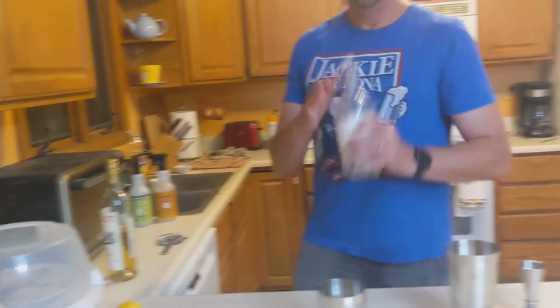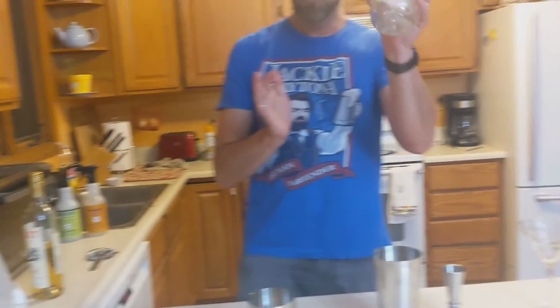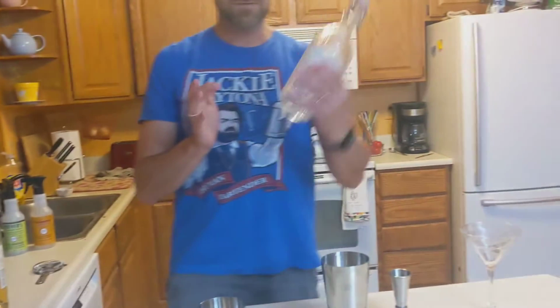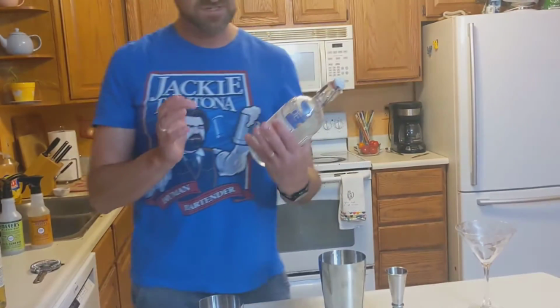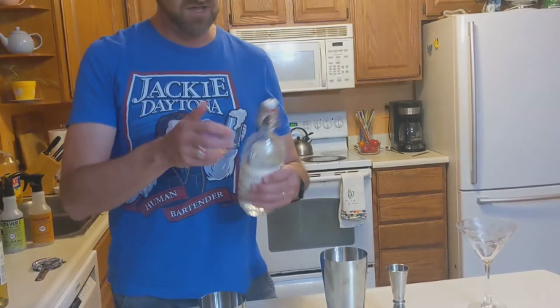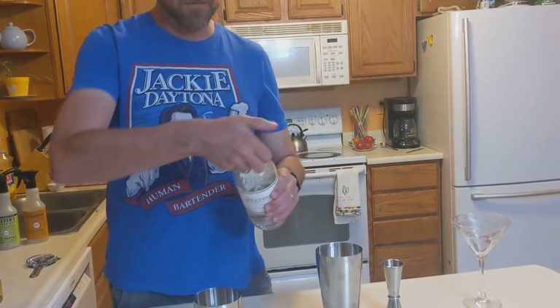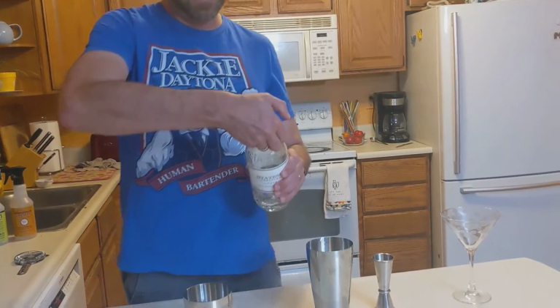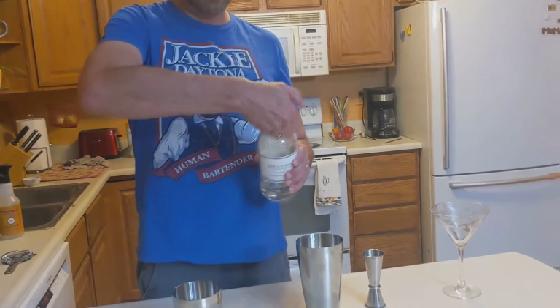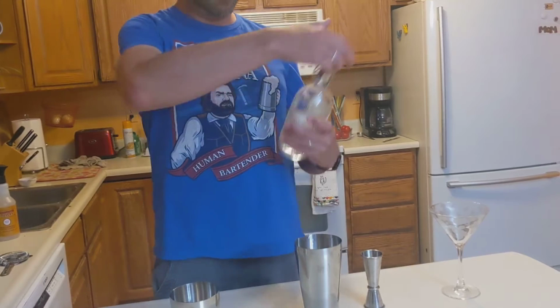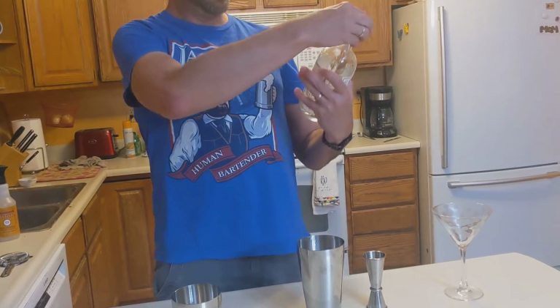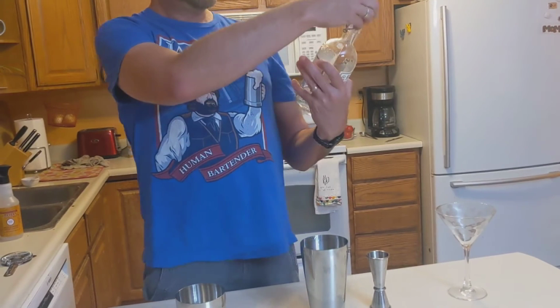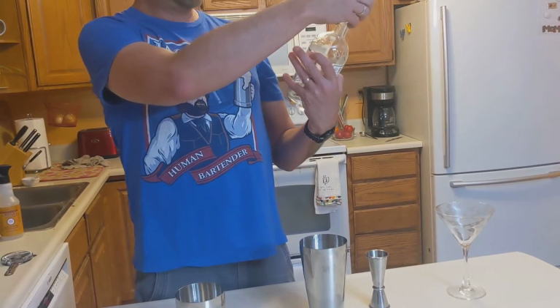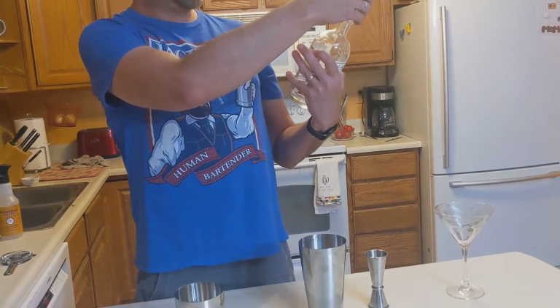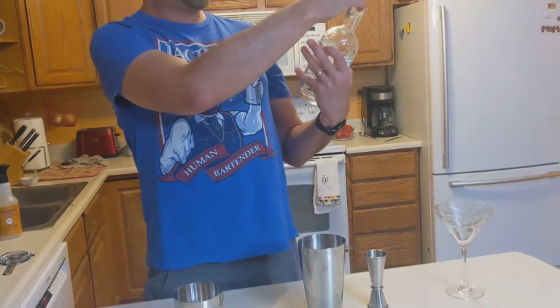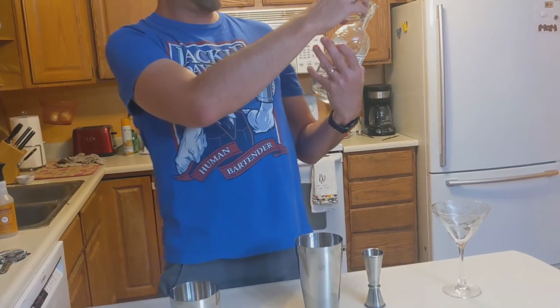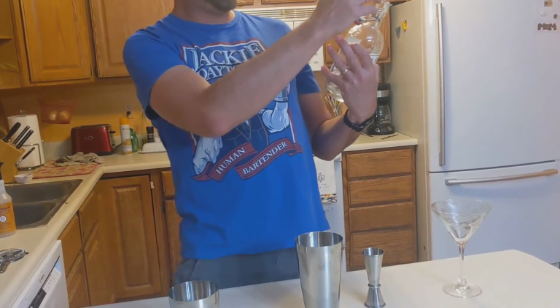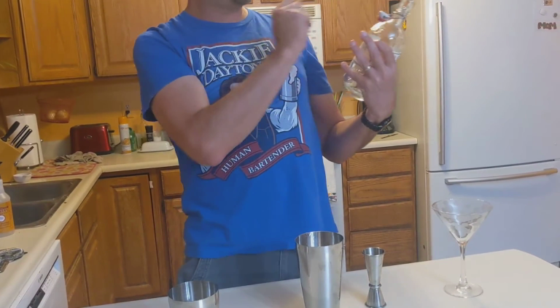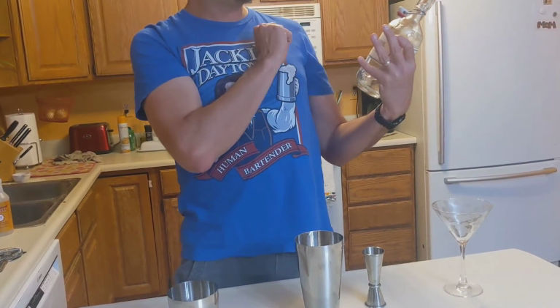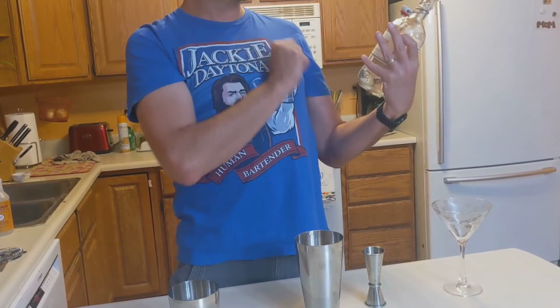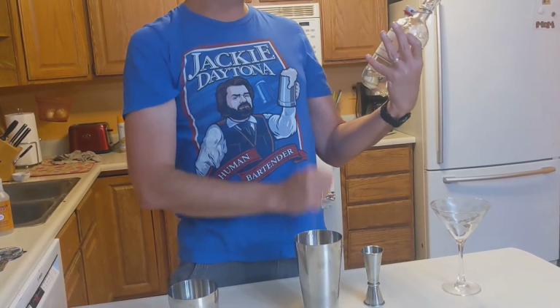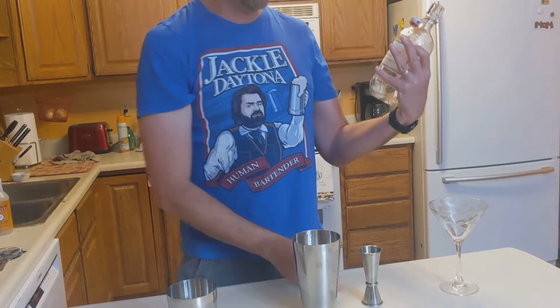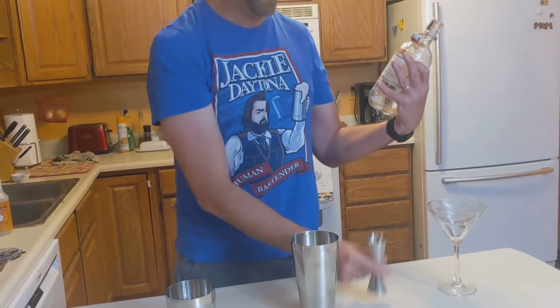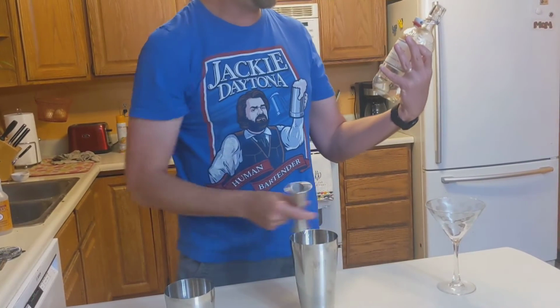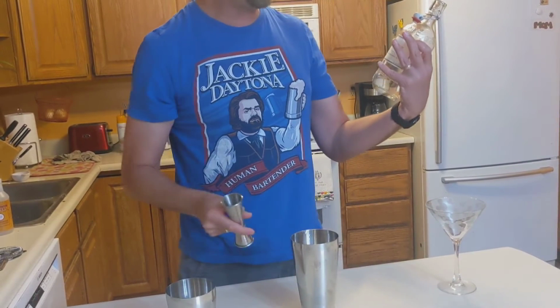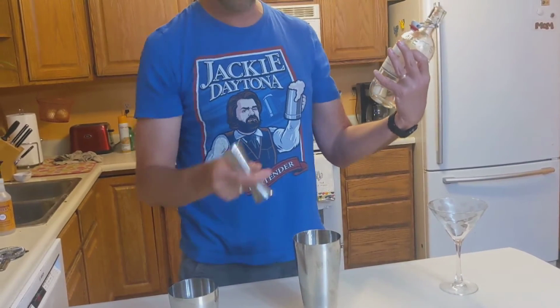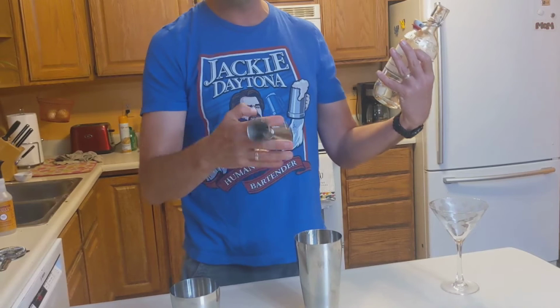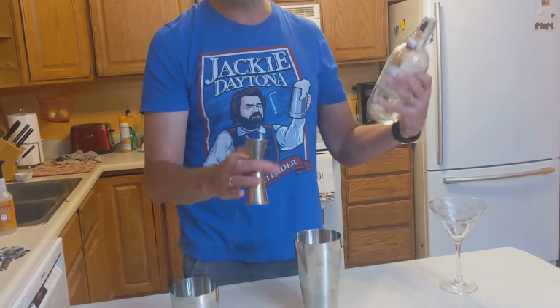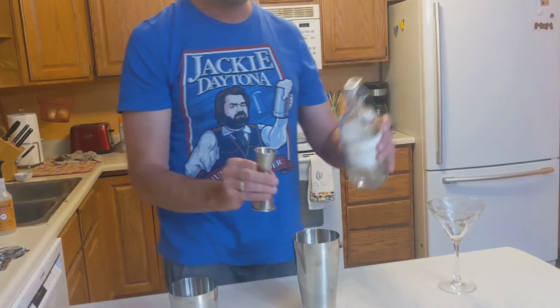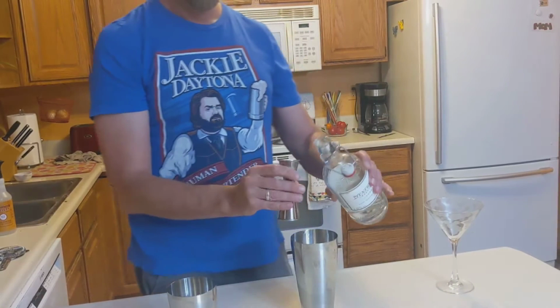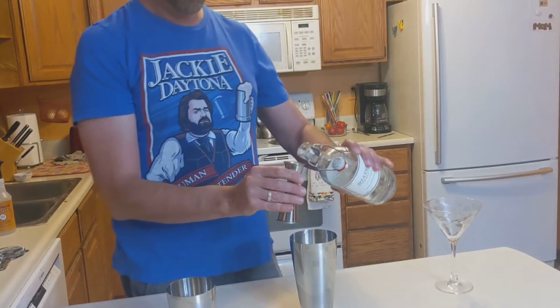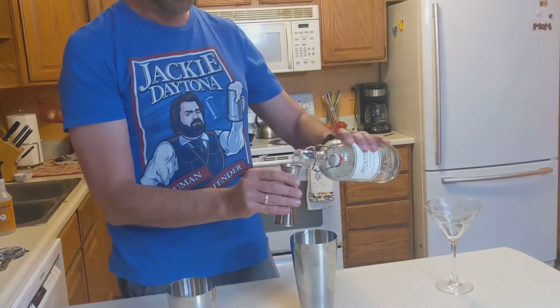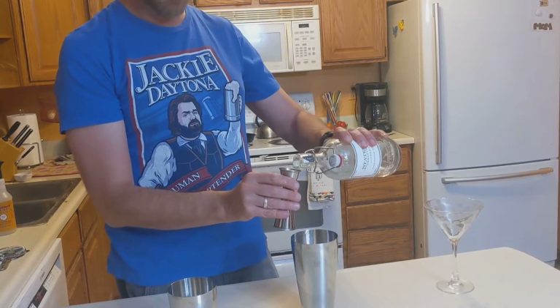One ounce of vodka. This is Stateside Urban Craft Vodka from Federal Distilling in Pennsylvania. One ounce of that.